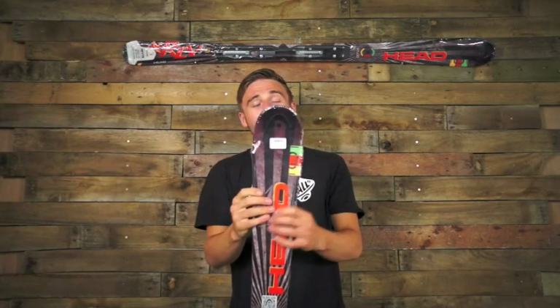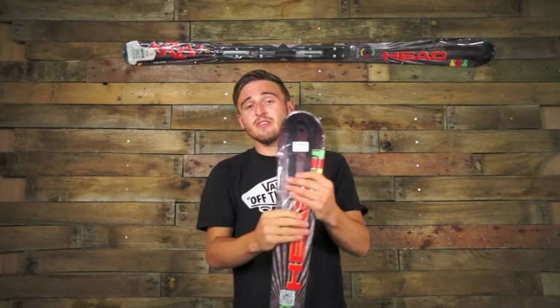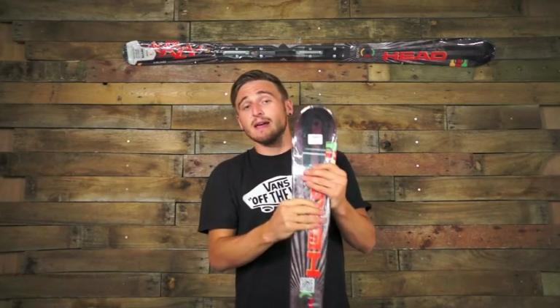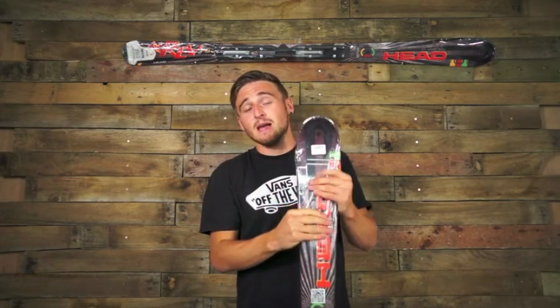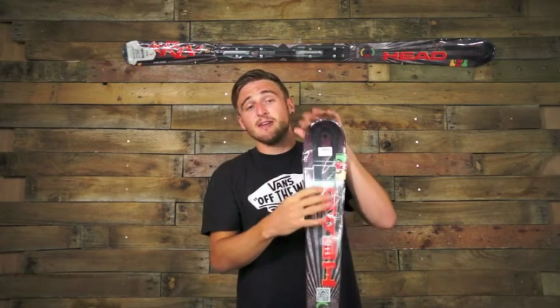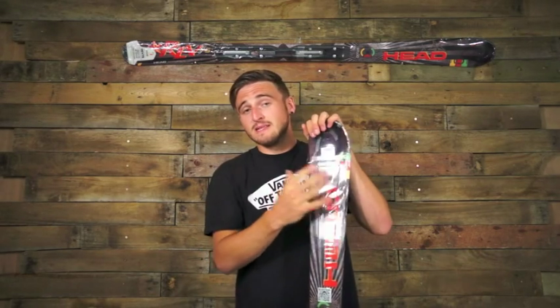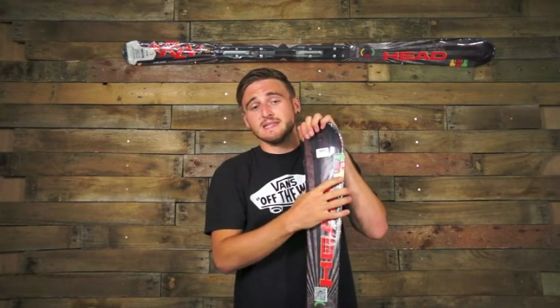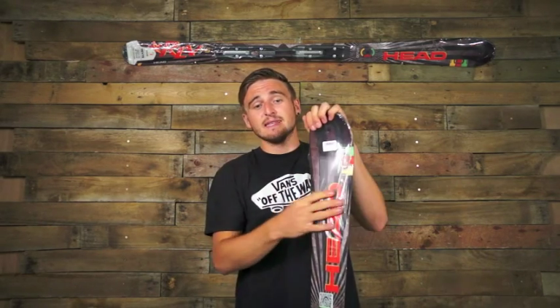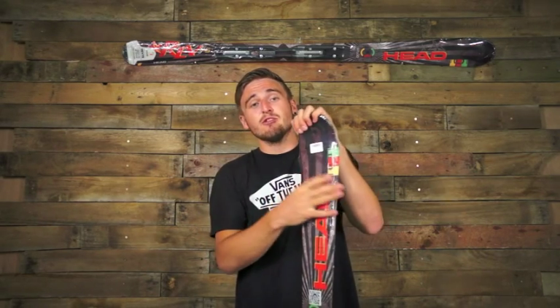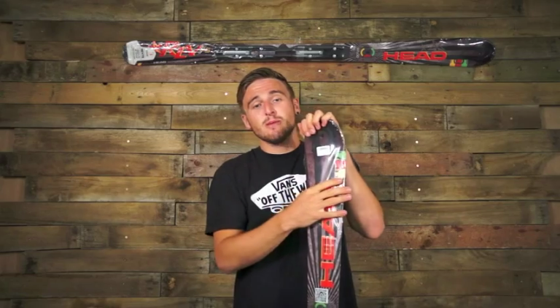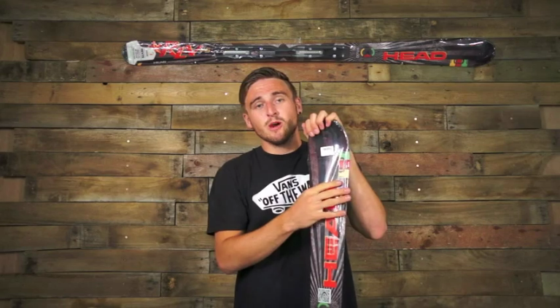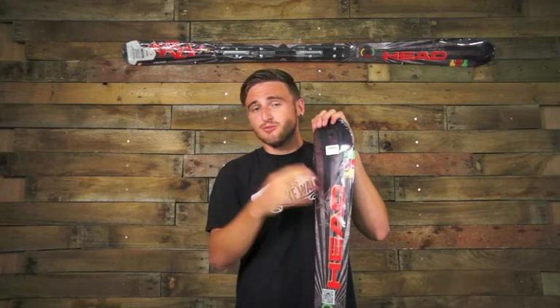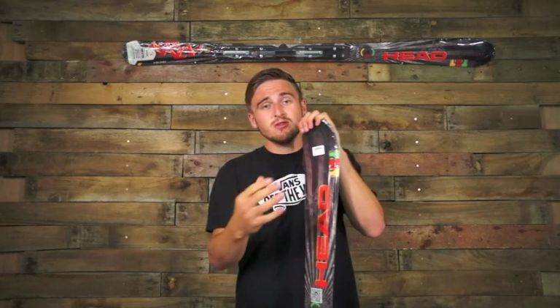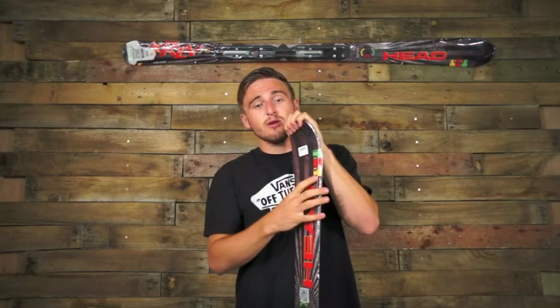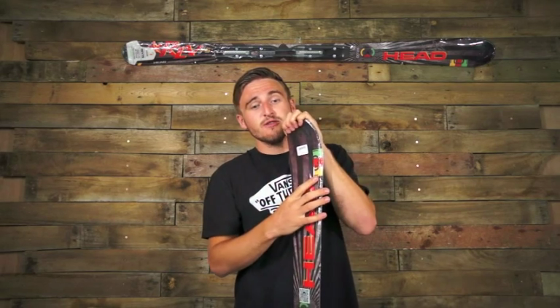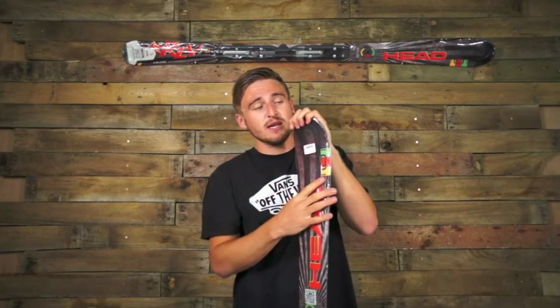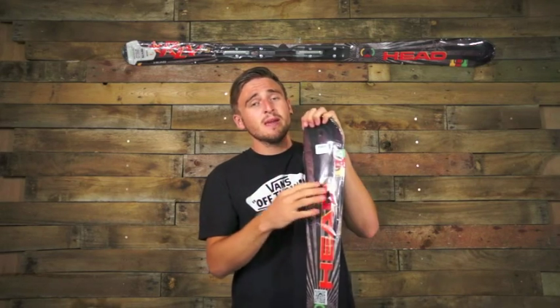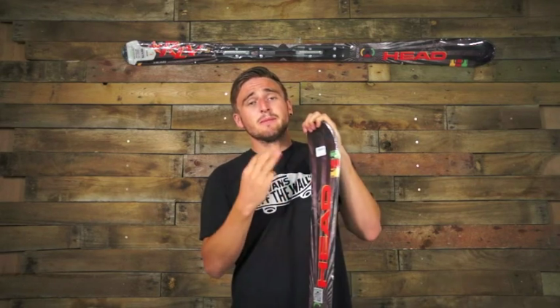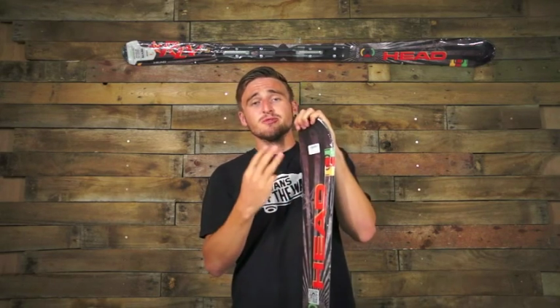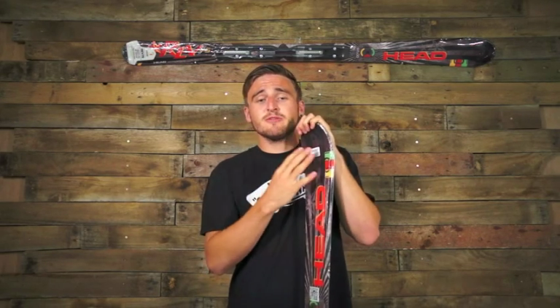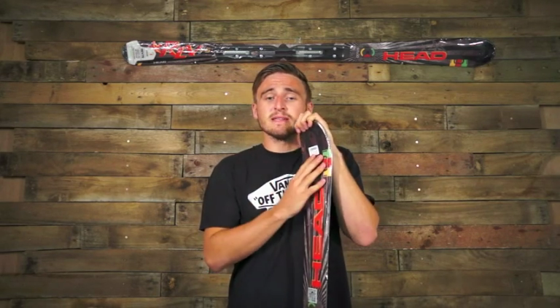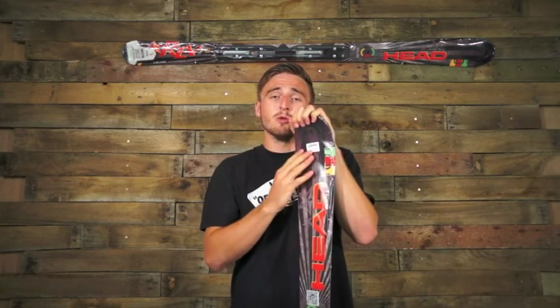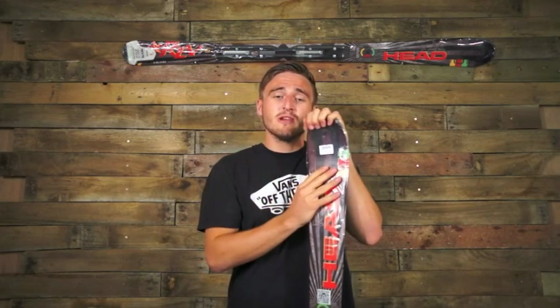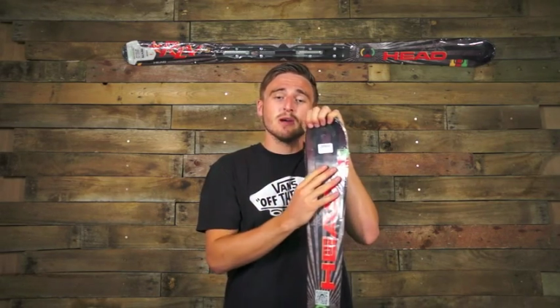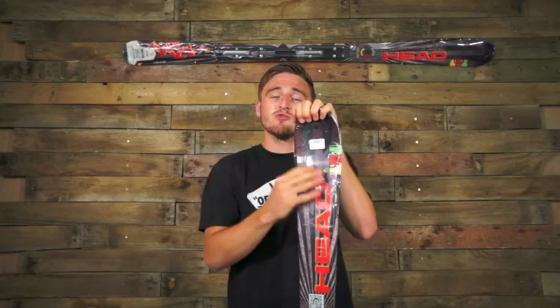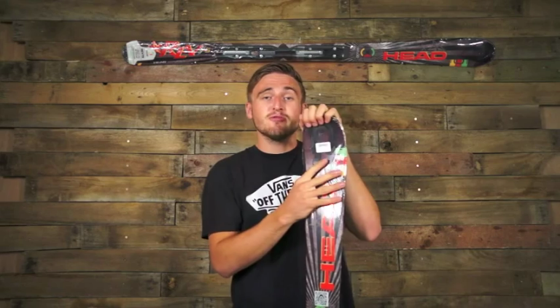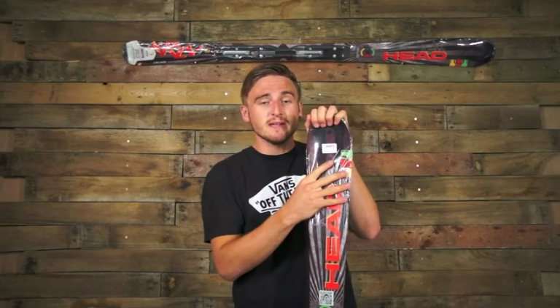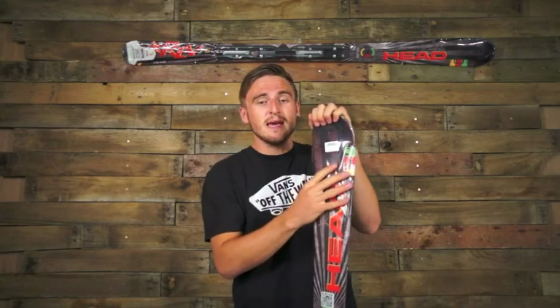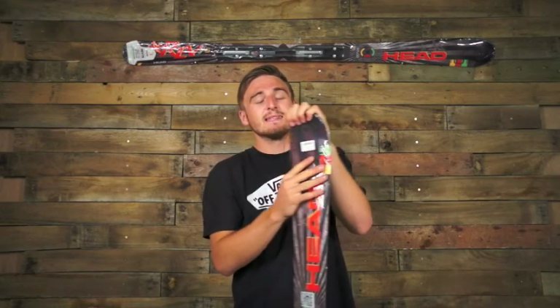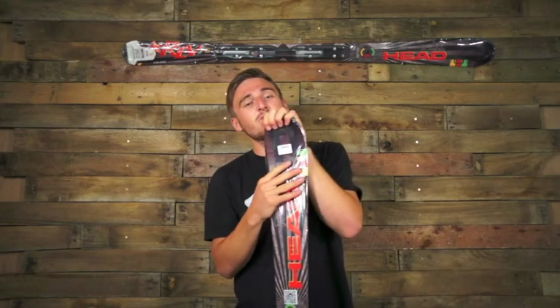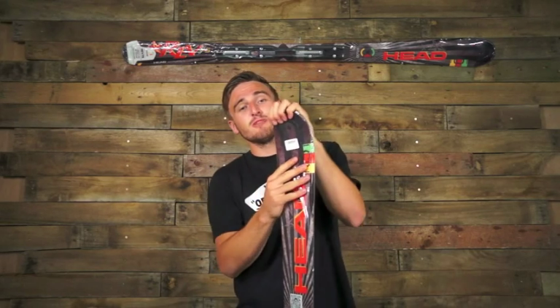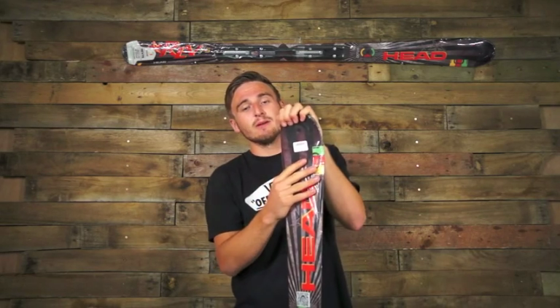The main thing that Head have brought into the ski is the ERA 3.0 — it's a brand new technology for this year. It combines three different things: it's the All-Ride Rocker, Progressive Radius, and IntelliRise Rebound.